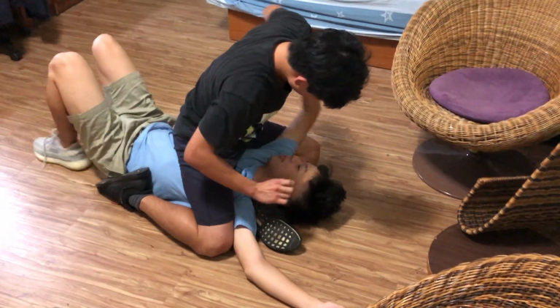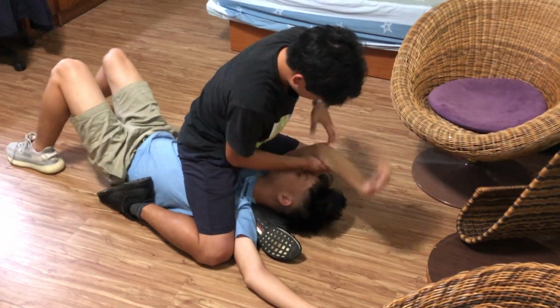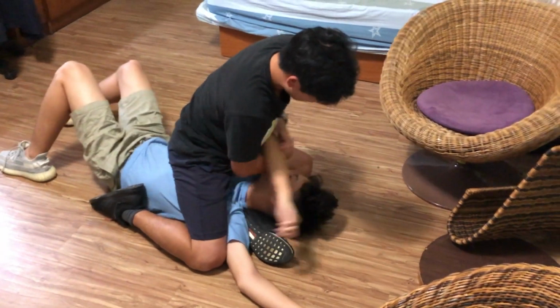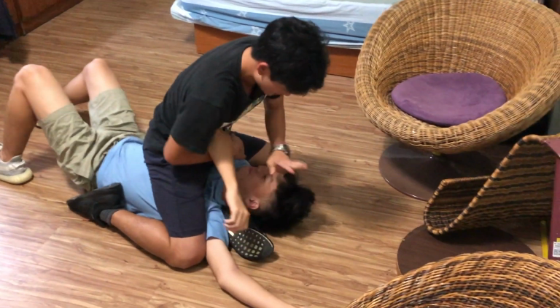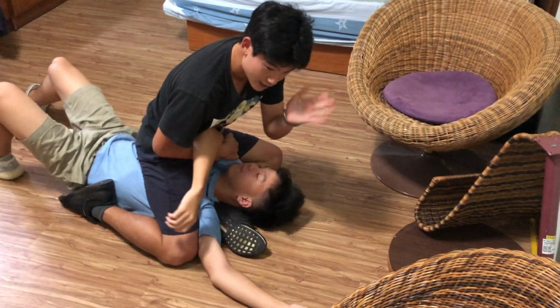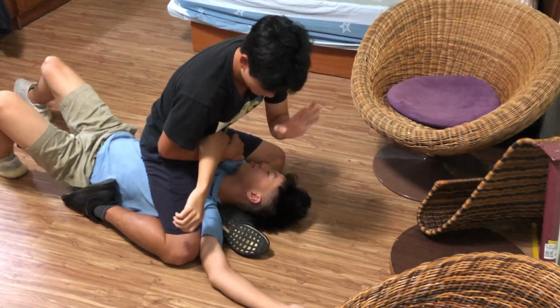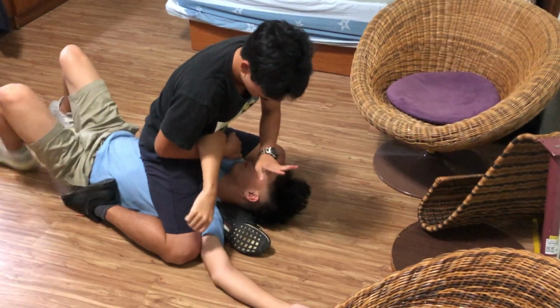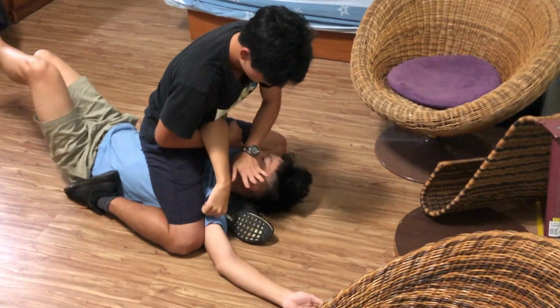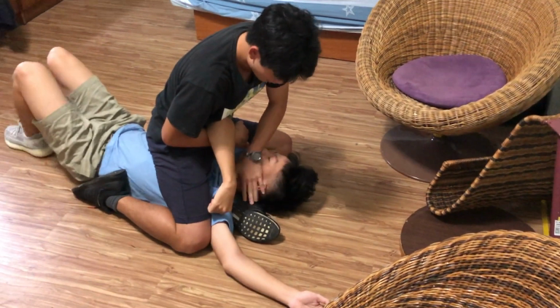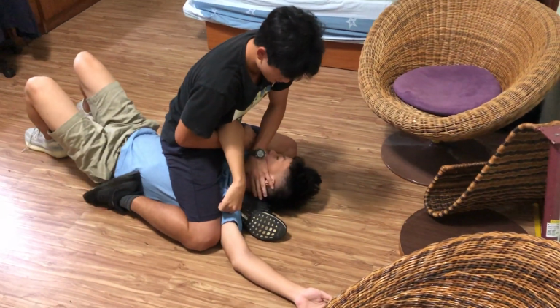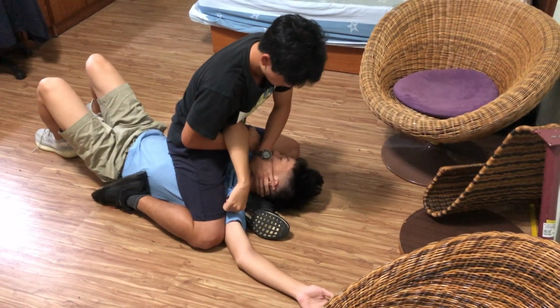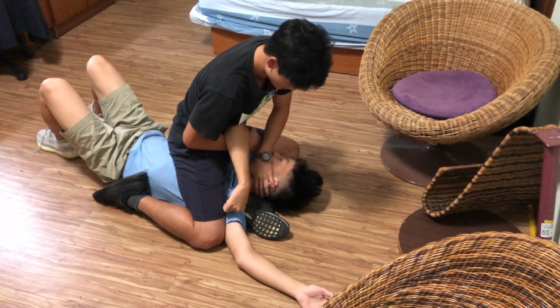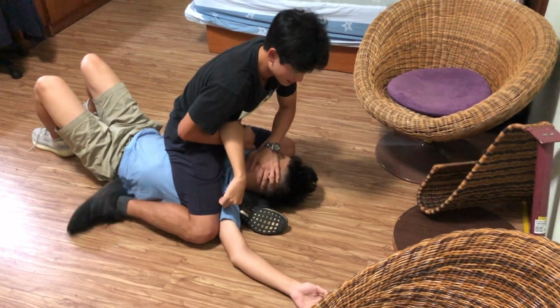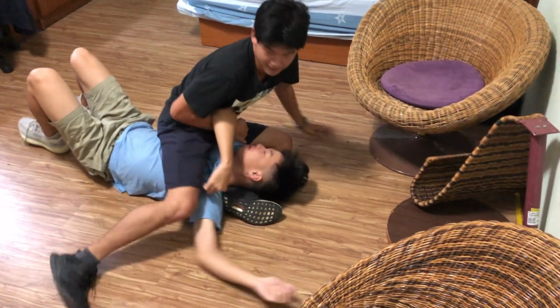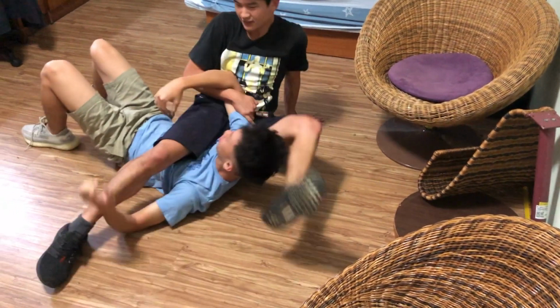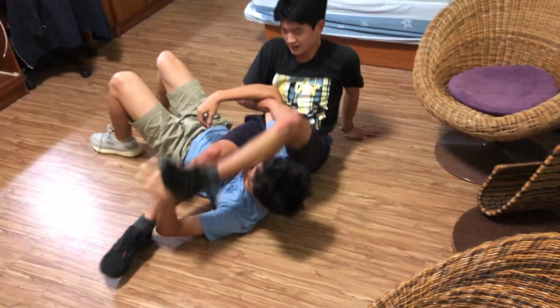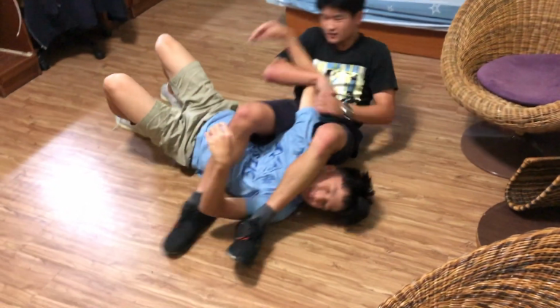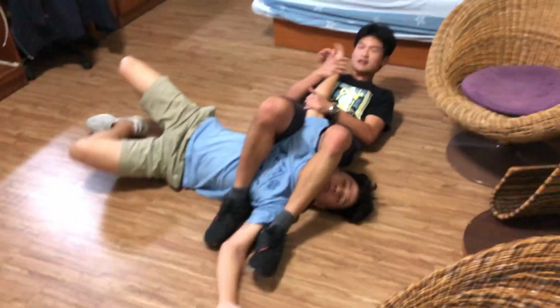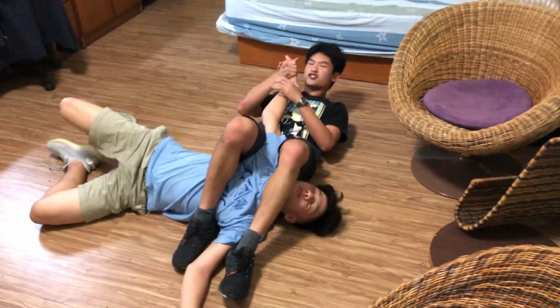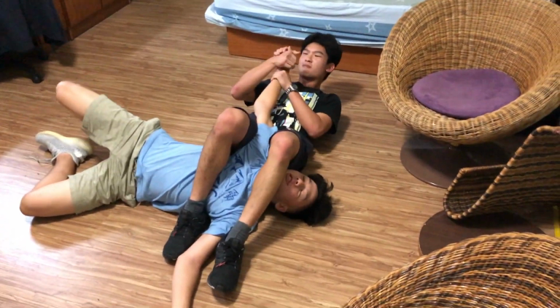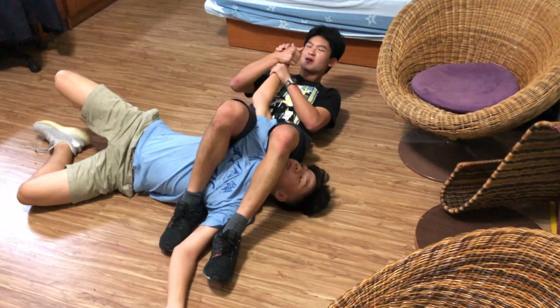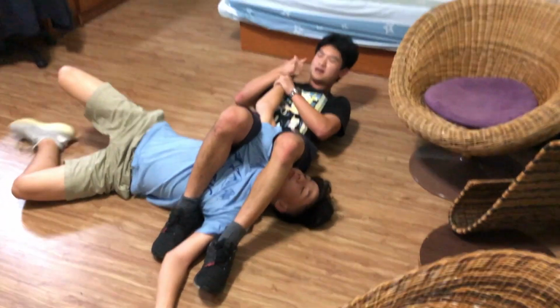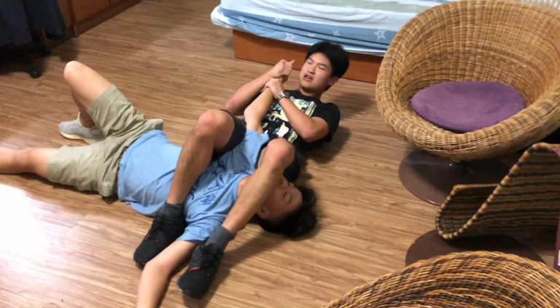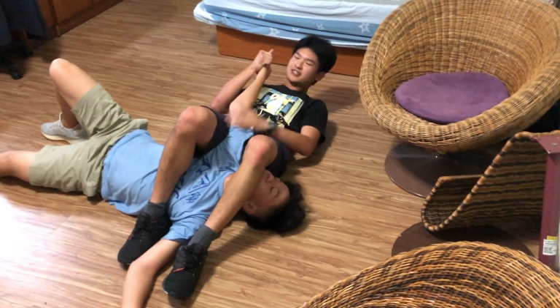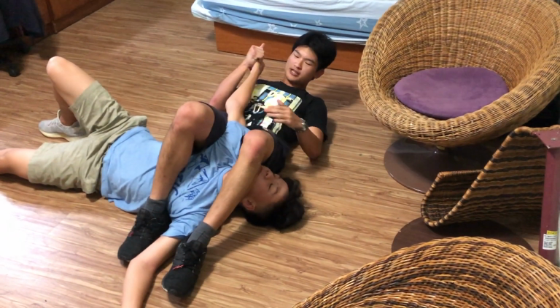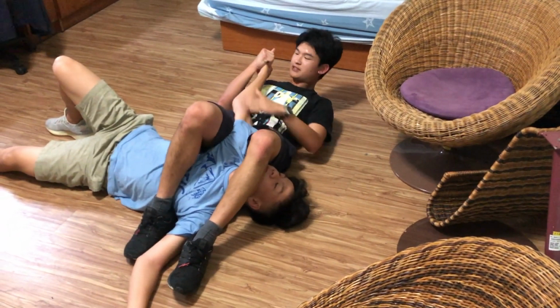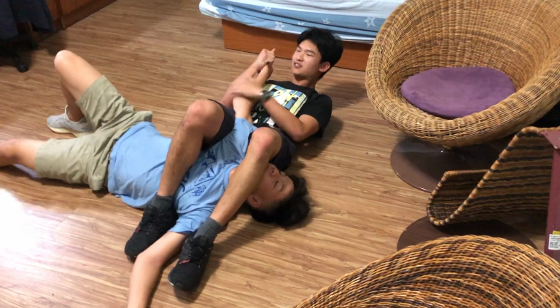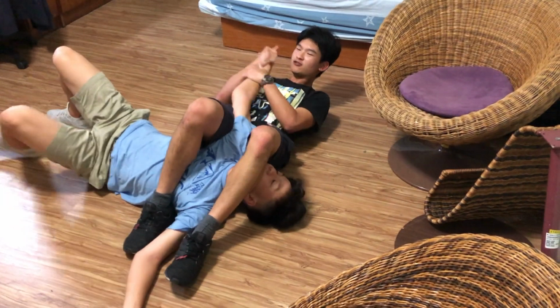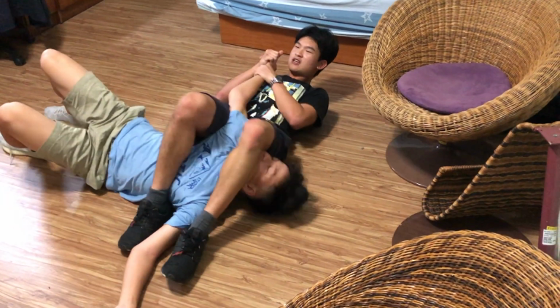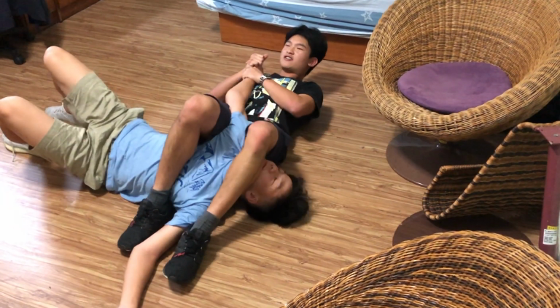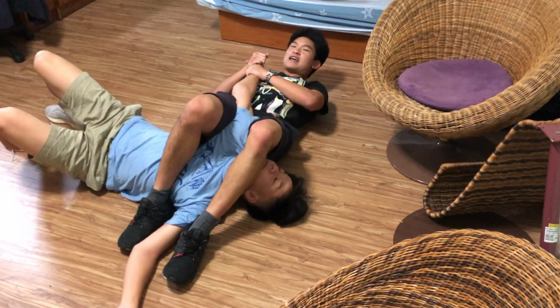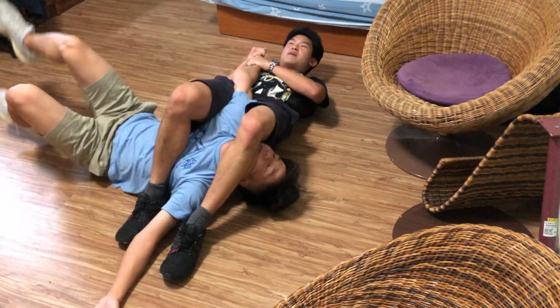Grab one of his arms. Use your left hand to grab his neck. Spin around and finish the arm bar — make sure the thumb is up. Keep his hips and your hips nice and close, then go to the side for the hip bar.